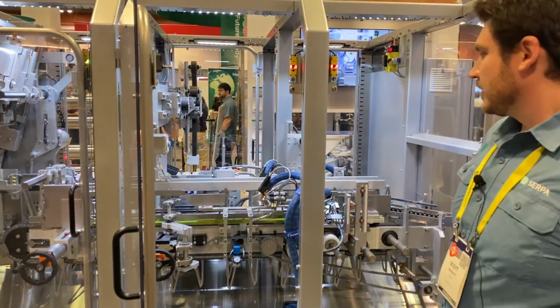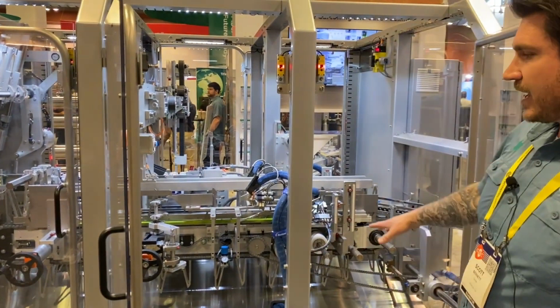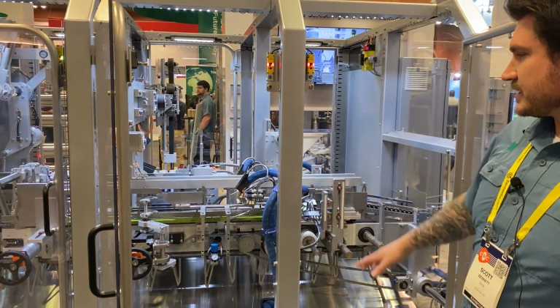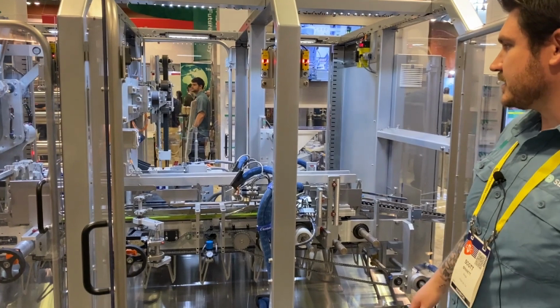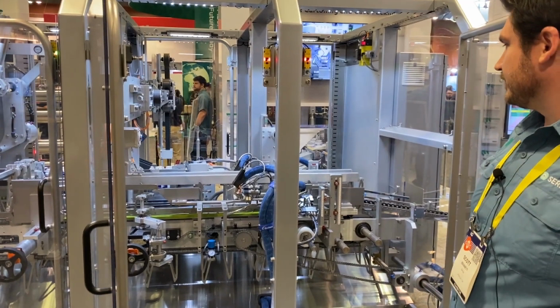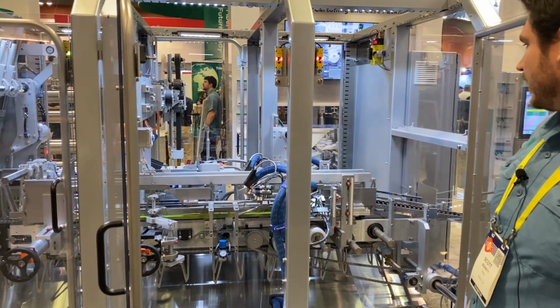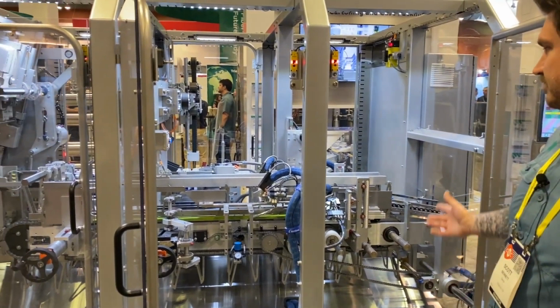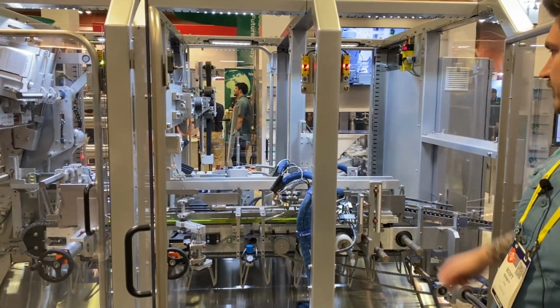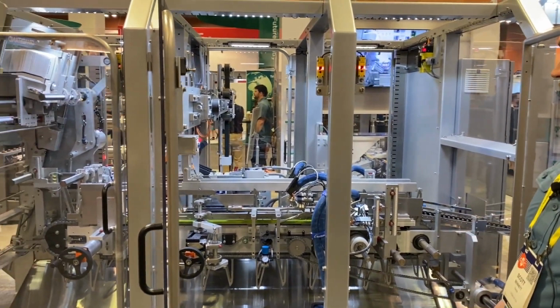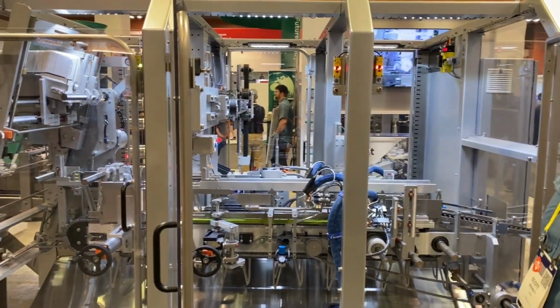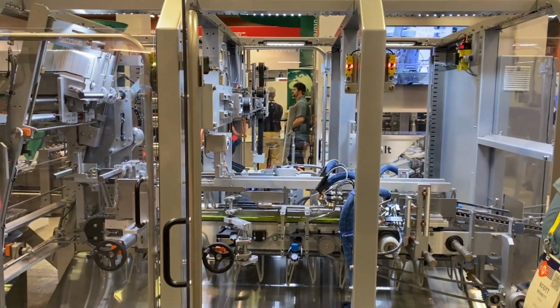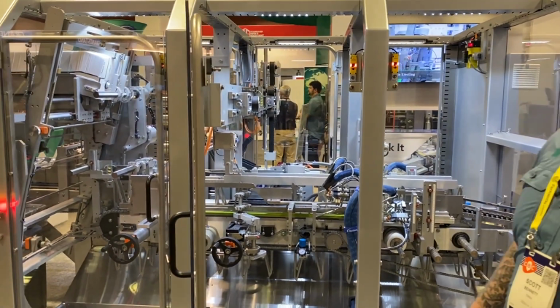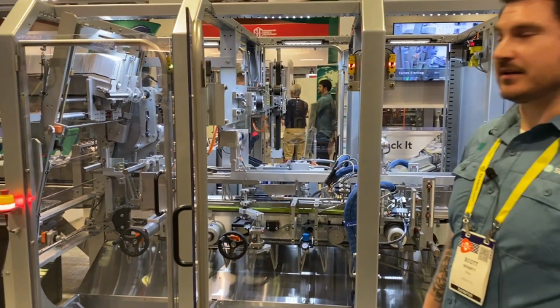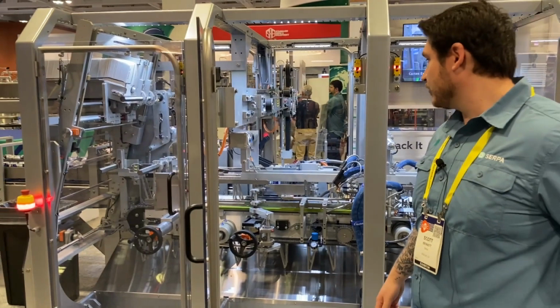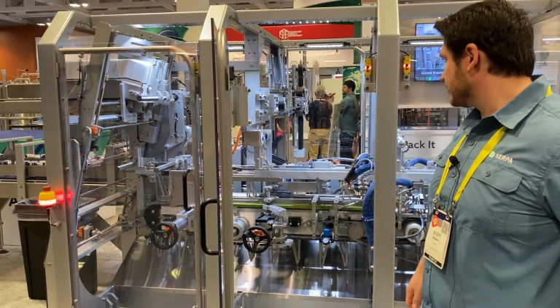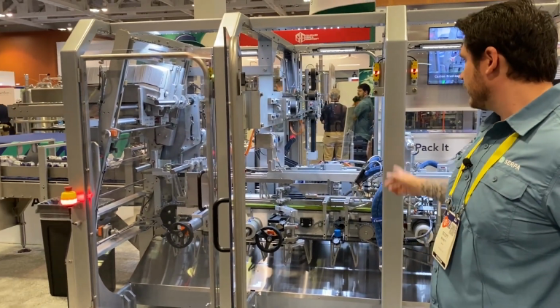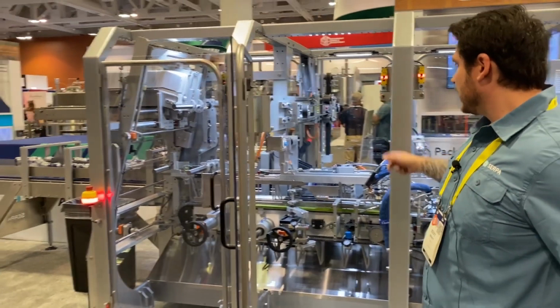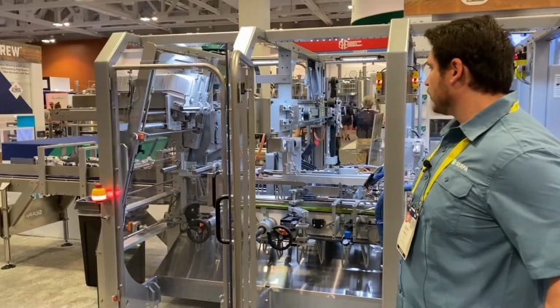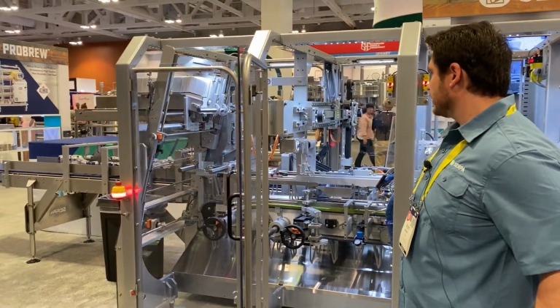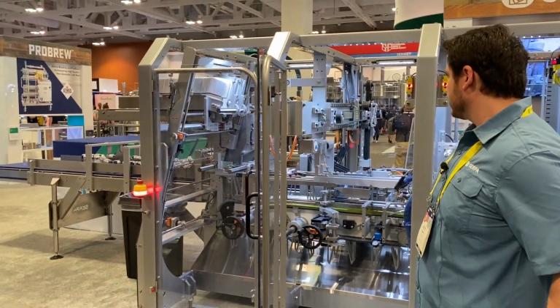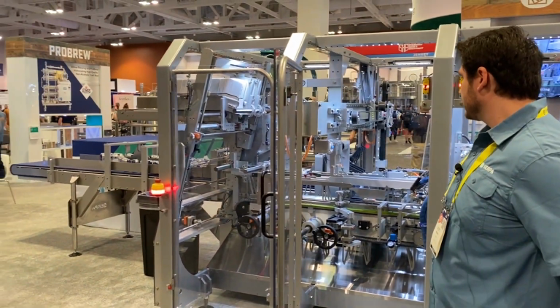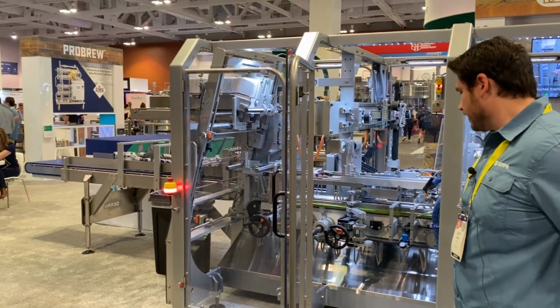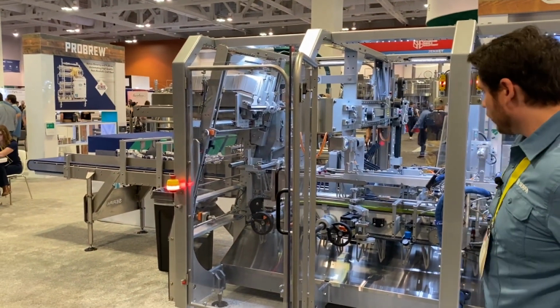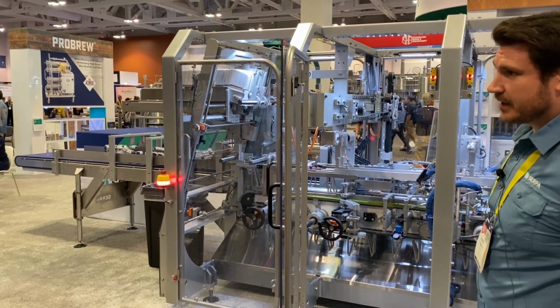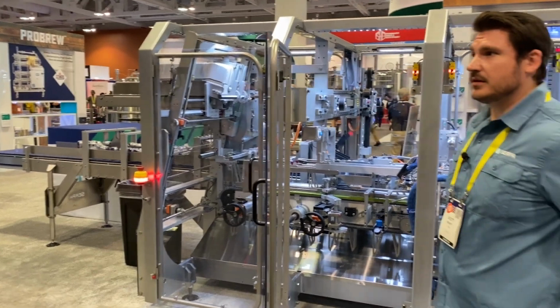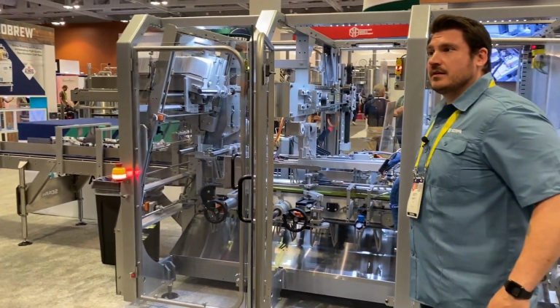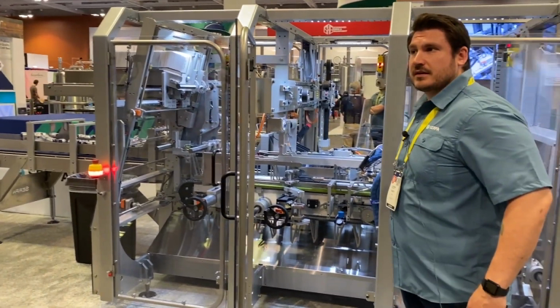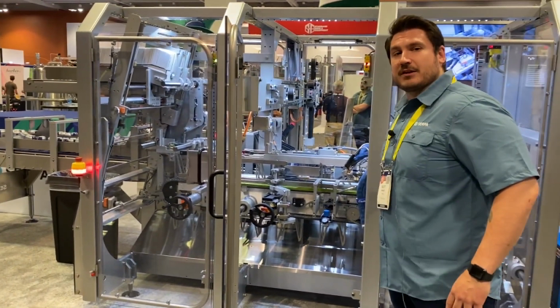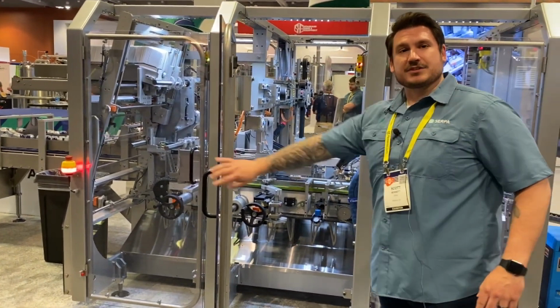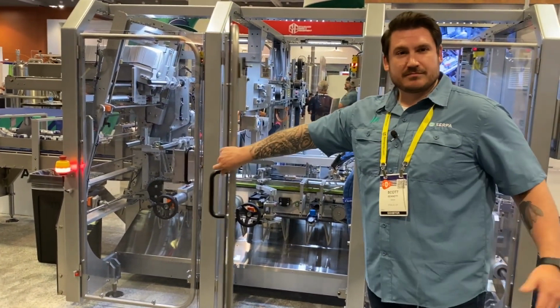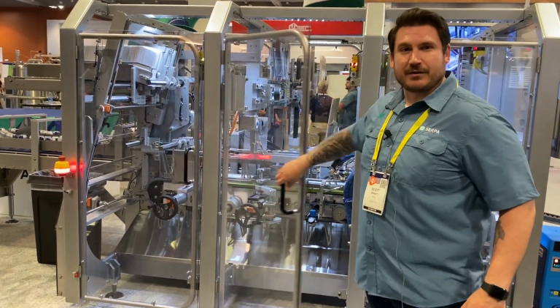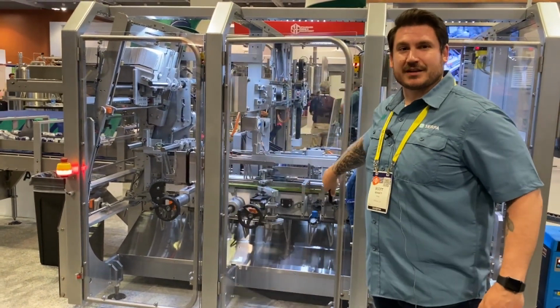This is the operator side of the system. Full walk-in access on the back side. Quick changeover on the servo pusher. And then overhead containment — if you have a jam, very easy to clear.